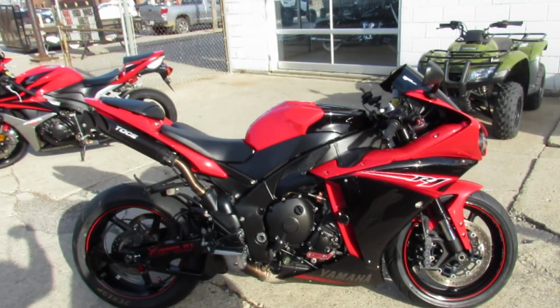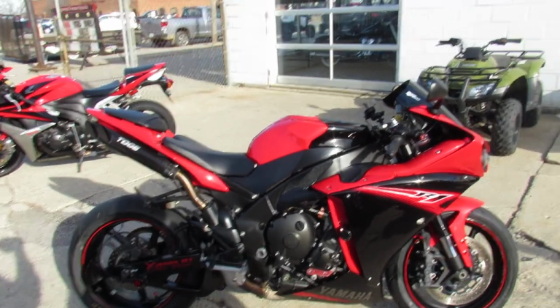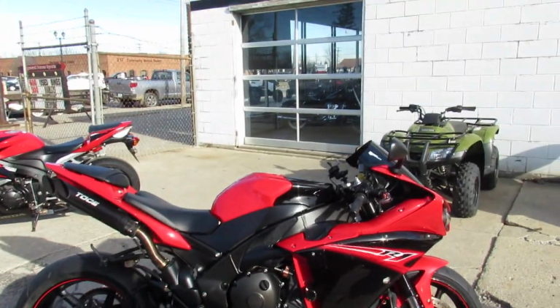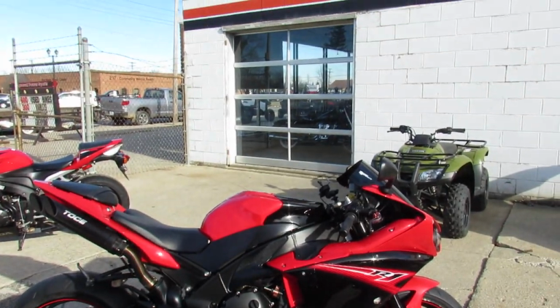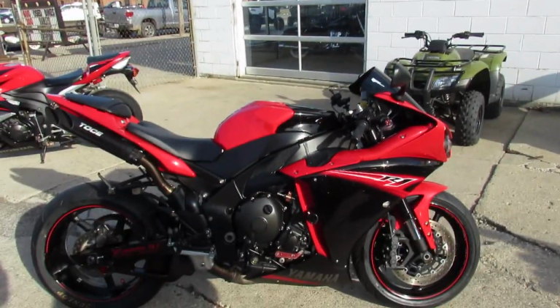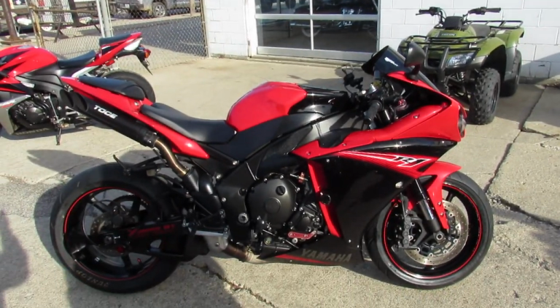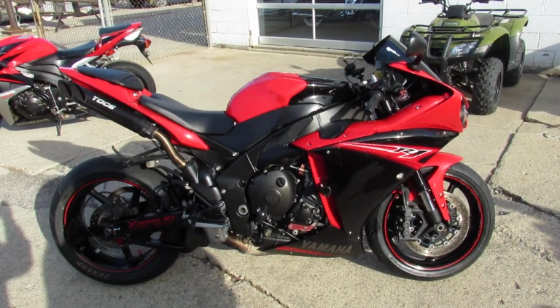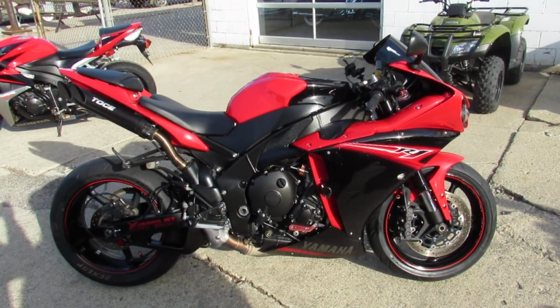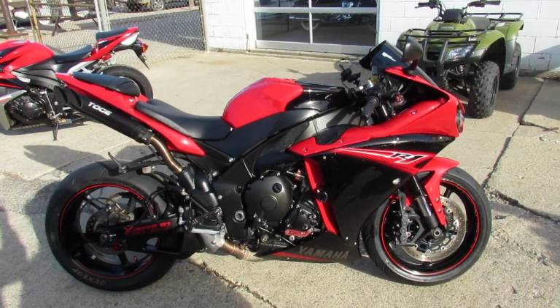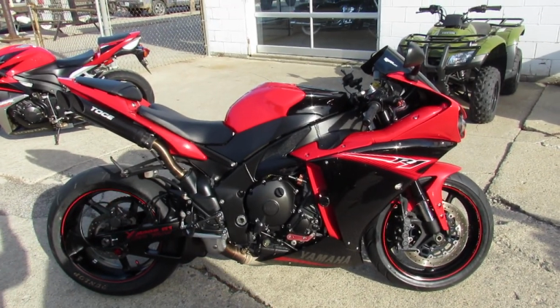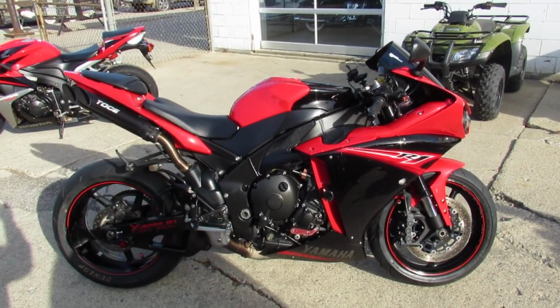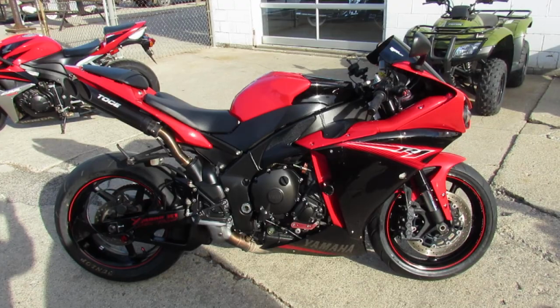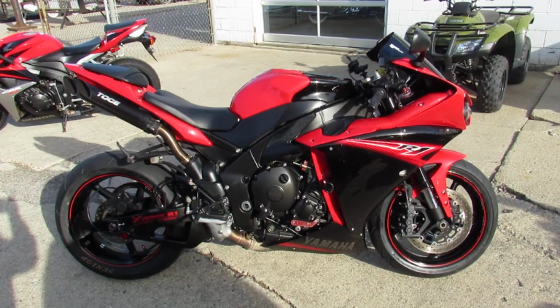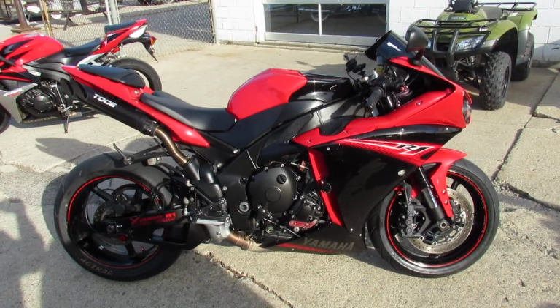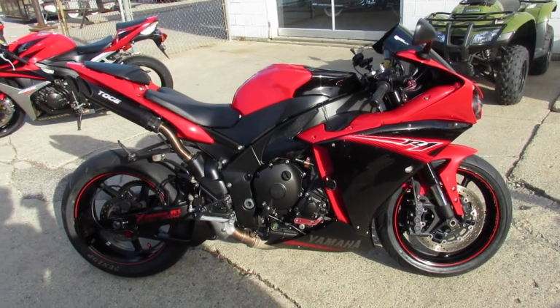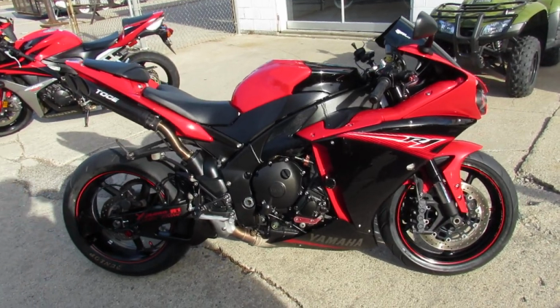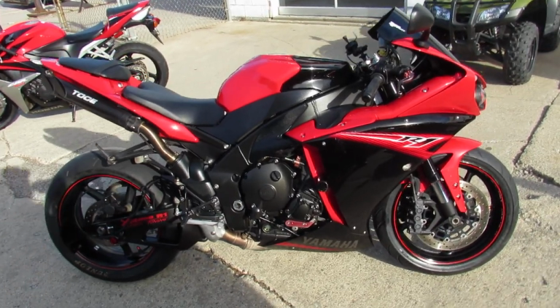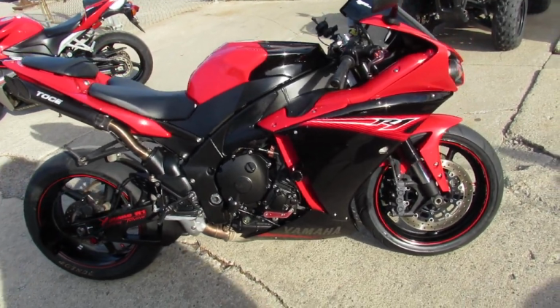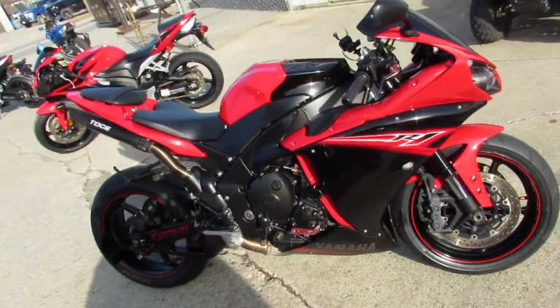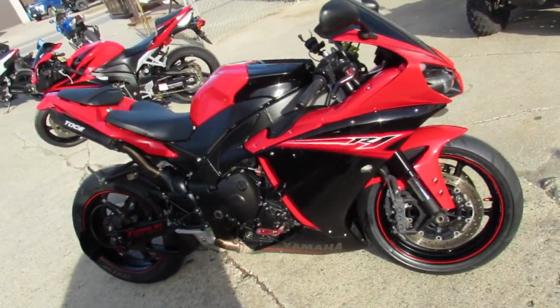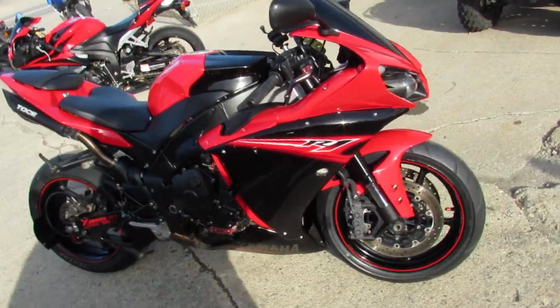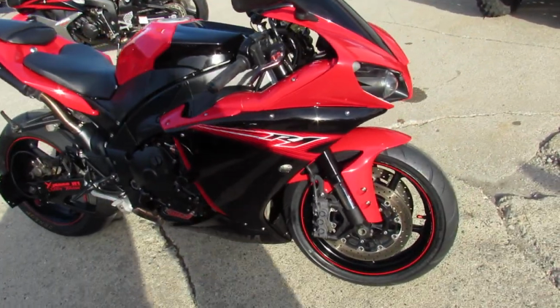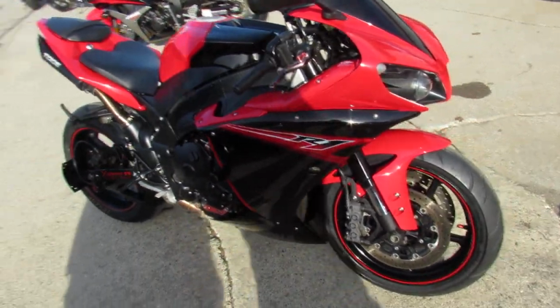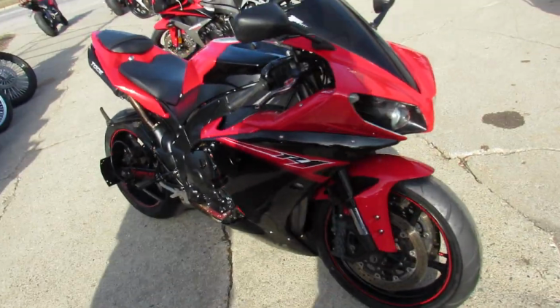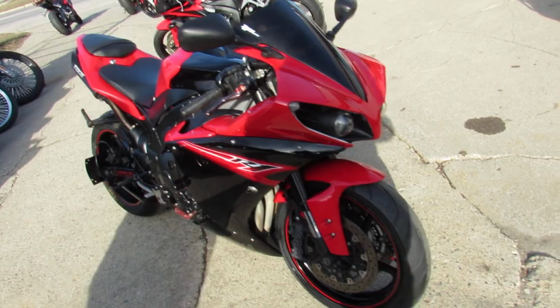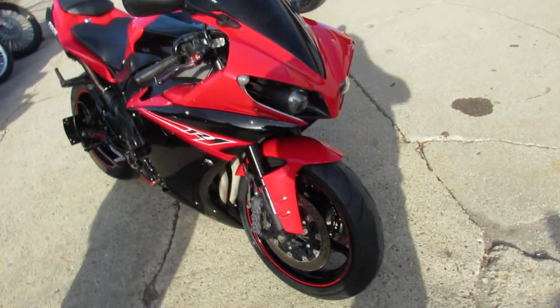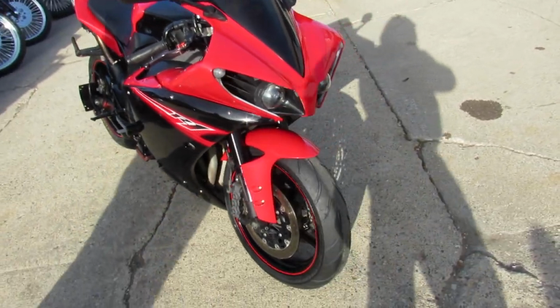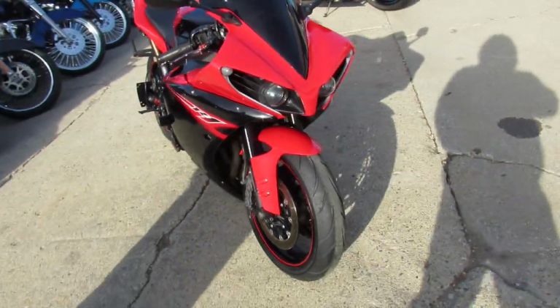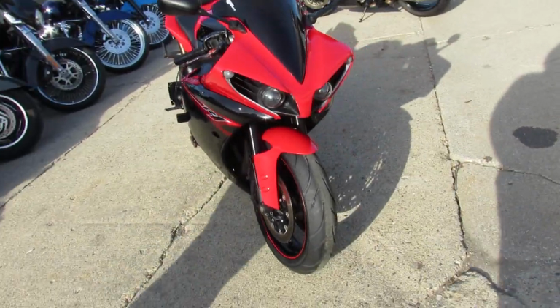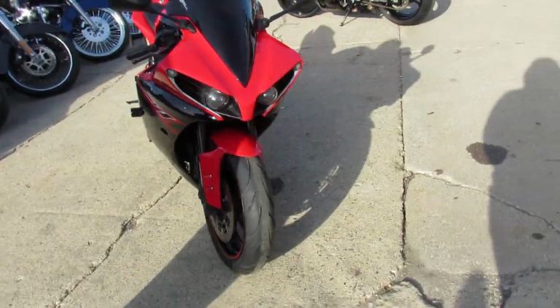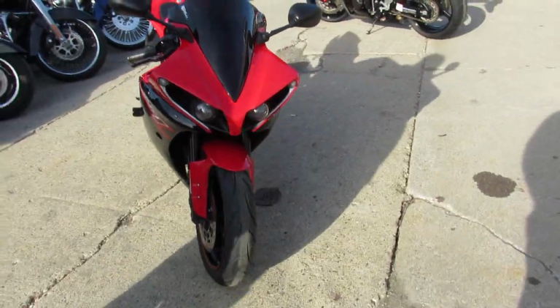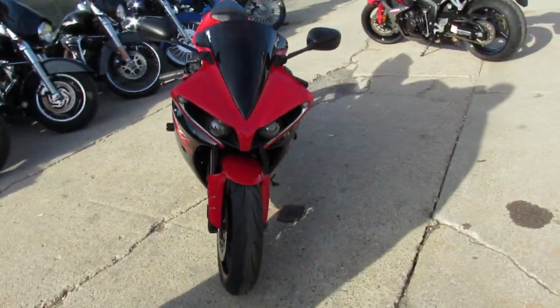Hey guys, Andrew and Aaron at ApprovalPowerSports.com here, doing some videos on the used sport bikes — over 250 to choose from — financing programs for everyone, layaway programs, and your trades are always welcome.